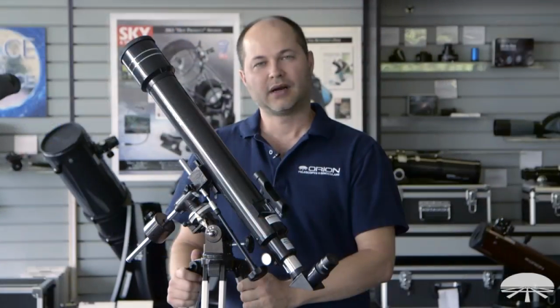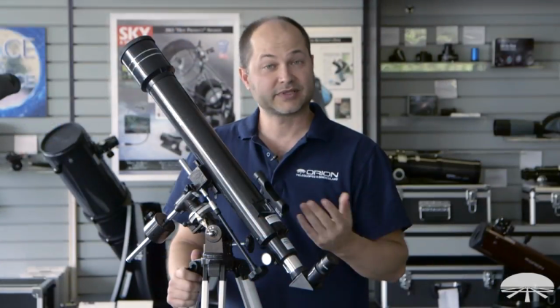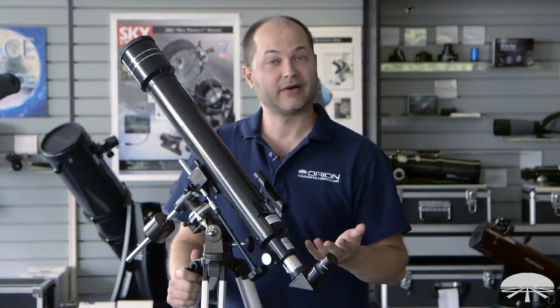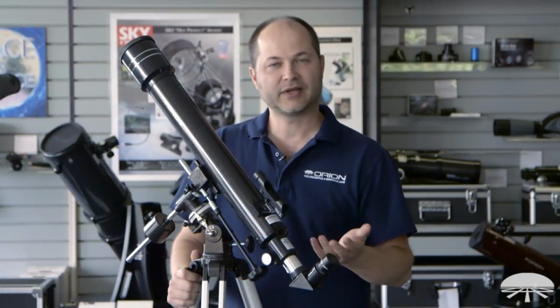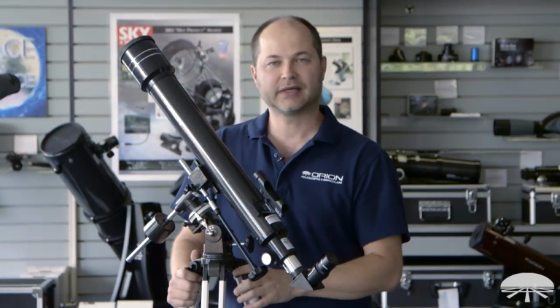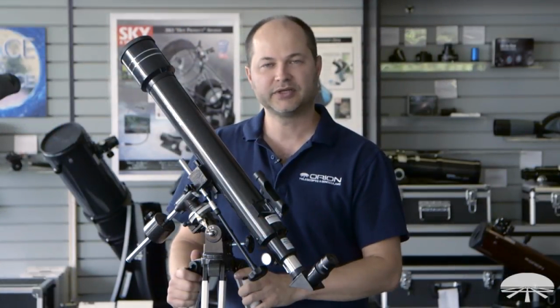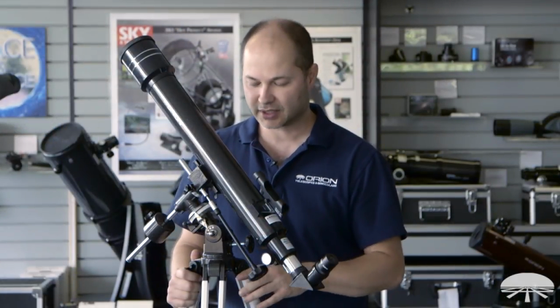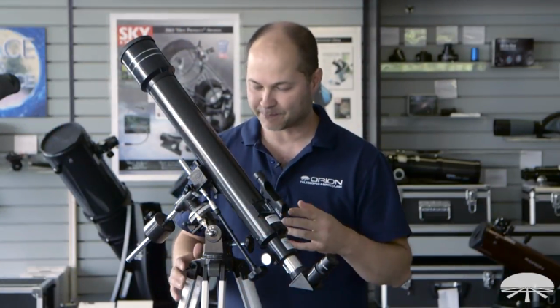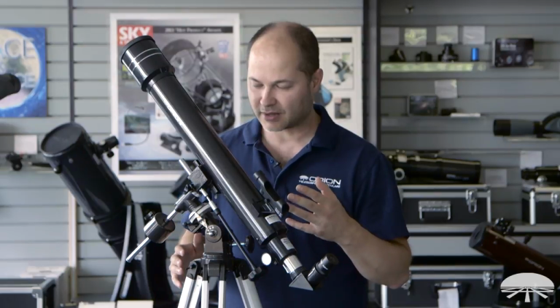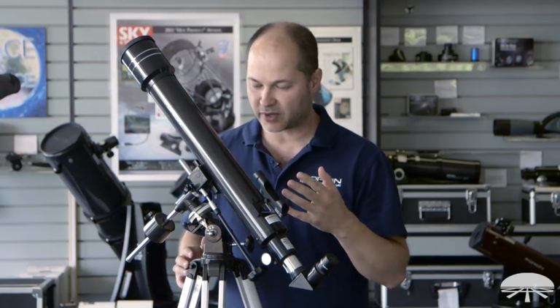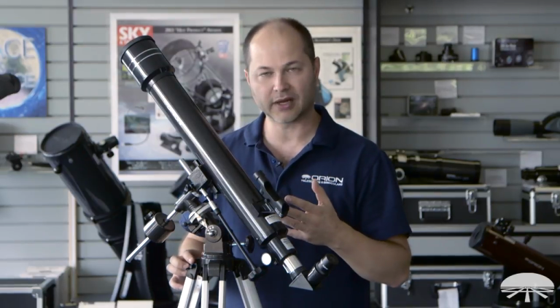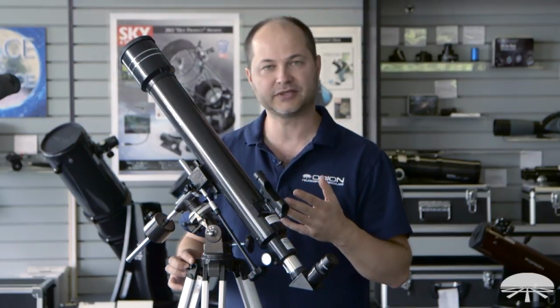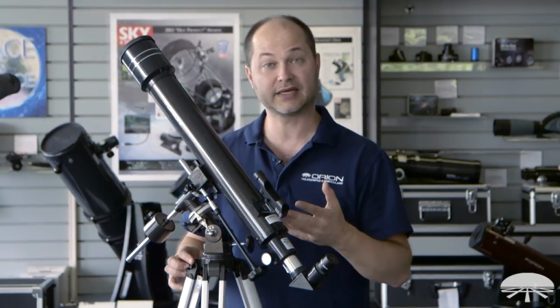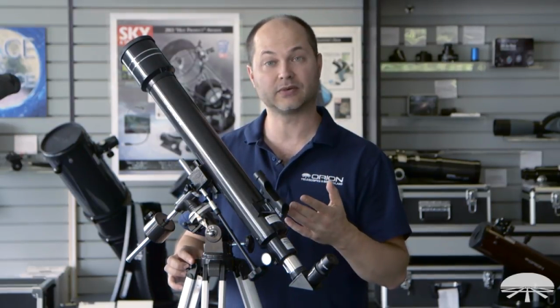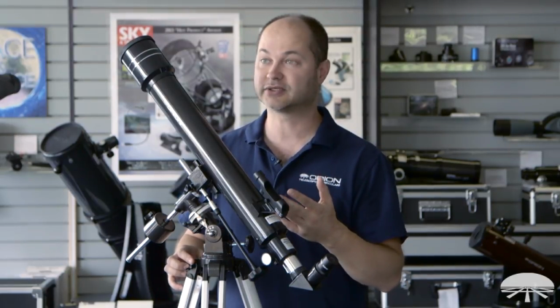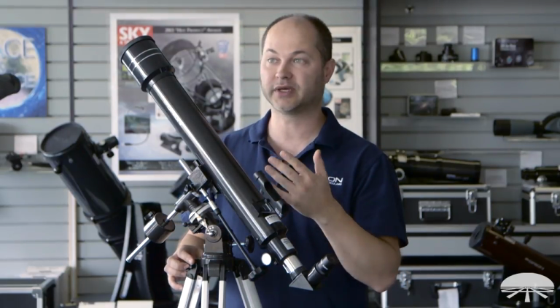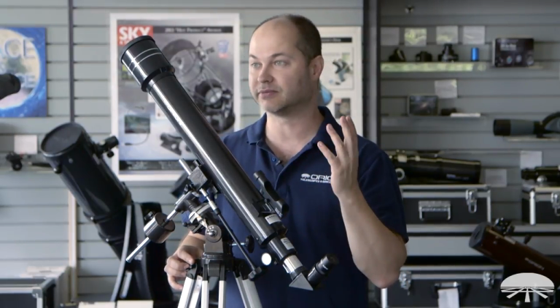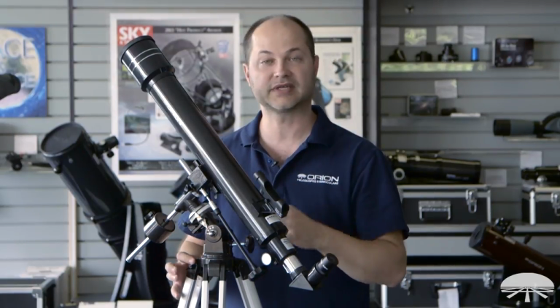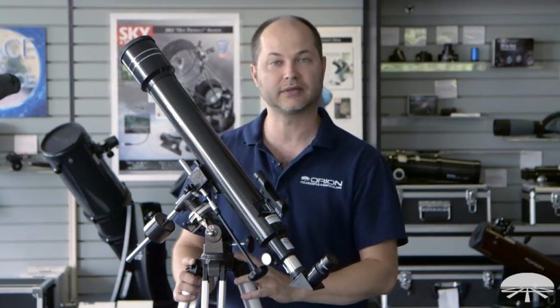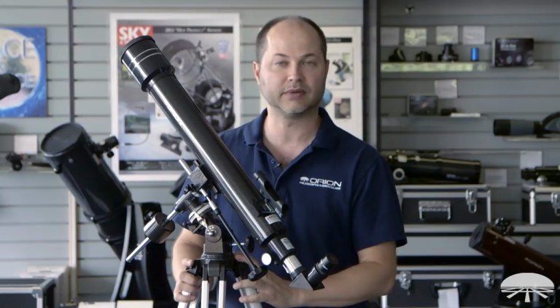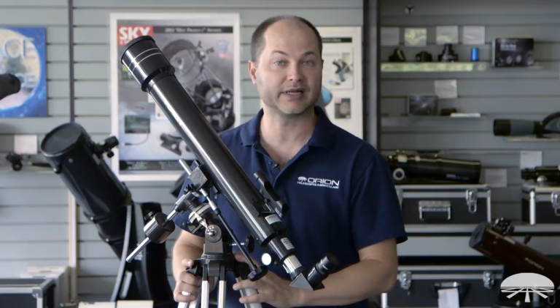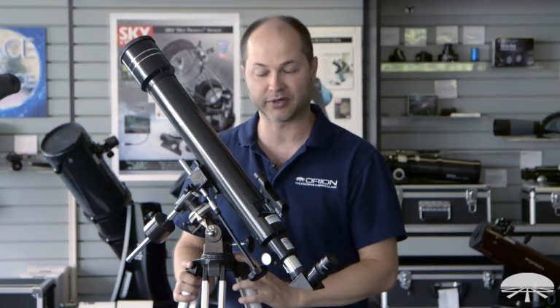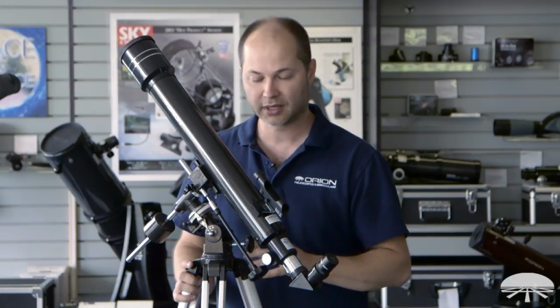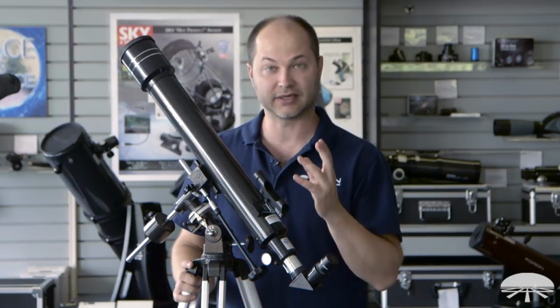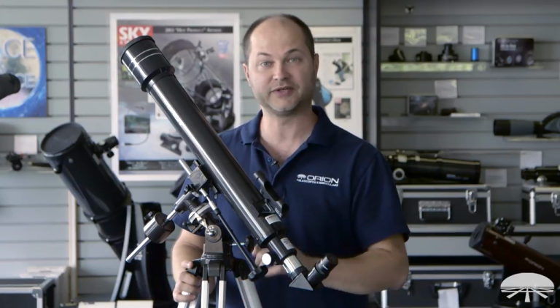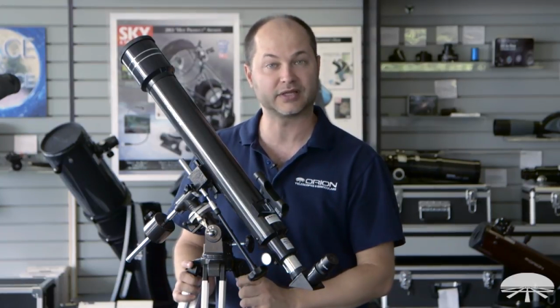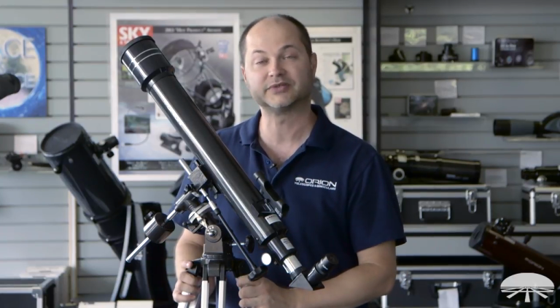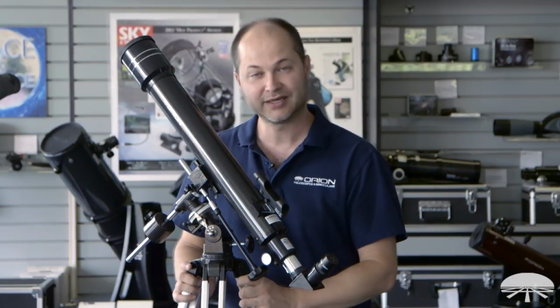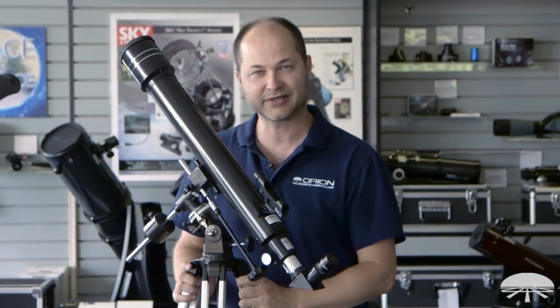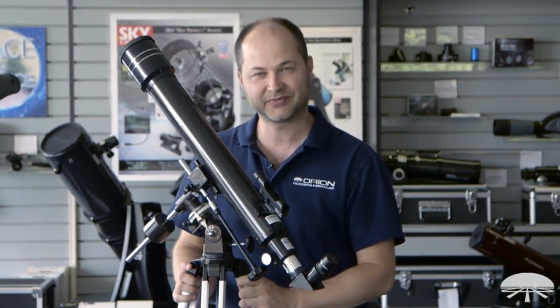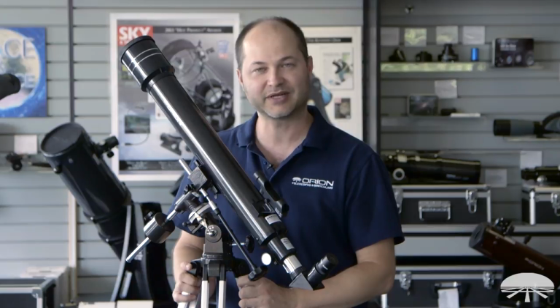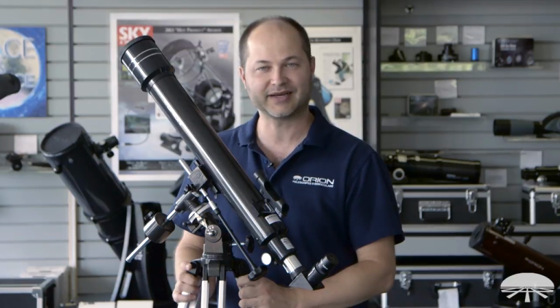It's a fairly easy telescope to use. With the knowledge you've gained, you're ready to start viewing the rings of Saturn, the cloud bands on Jupiter, and individual craters on the moon. Enjoy your telescope. Thank you very much. Clear skies.